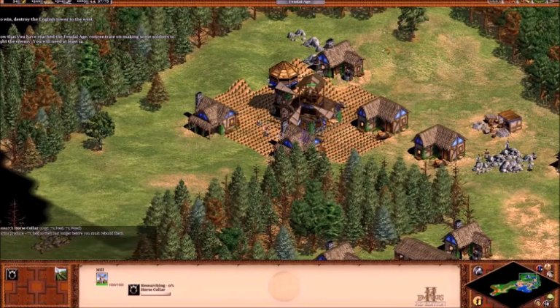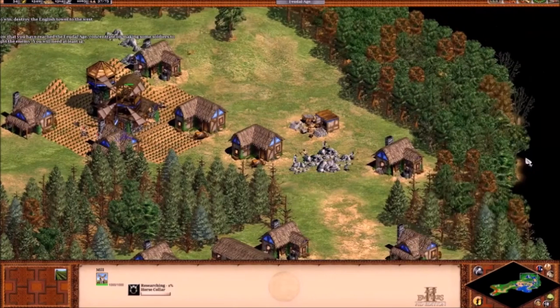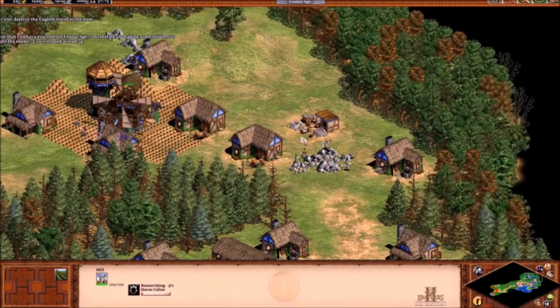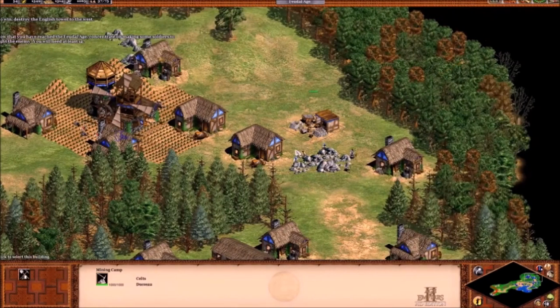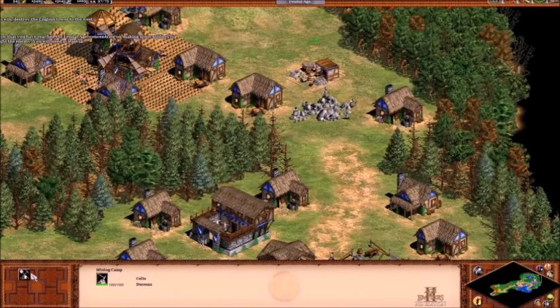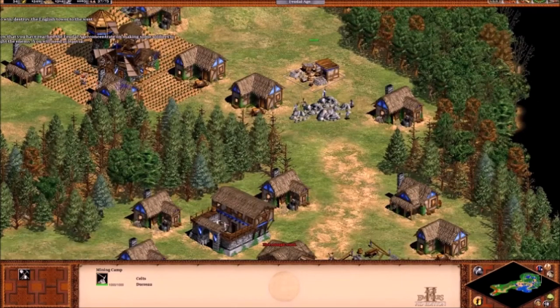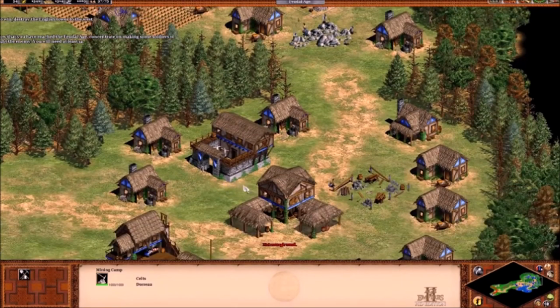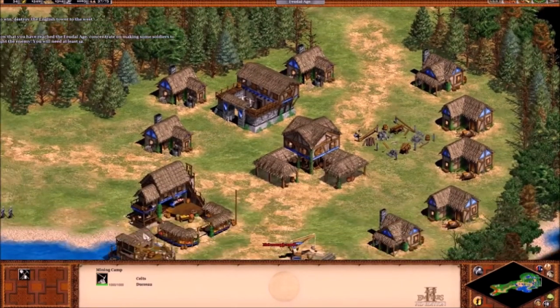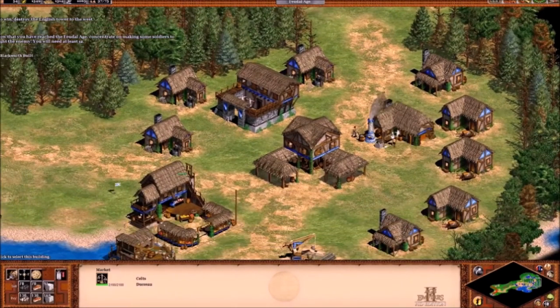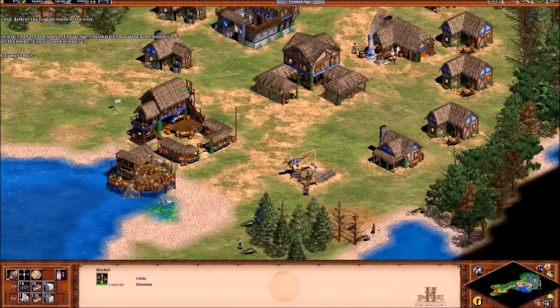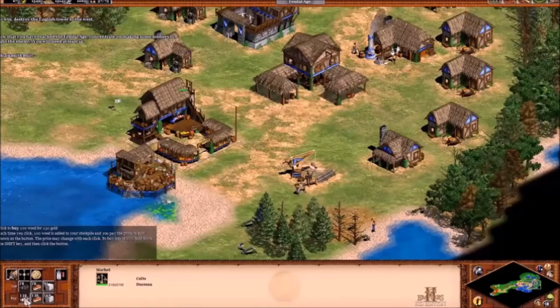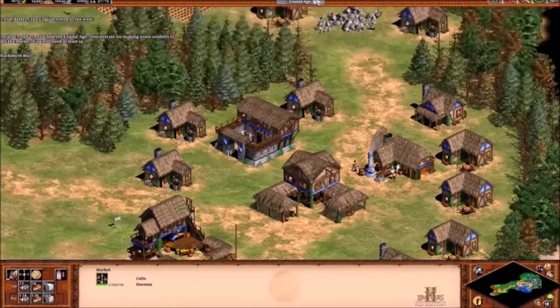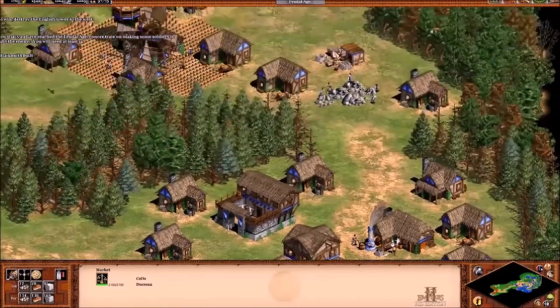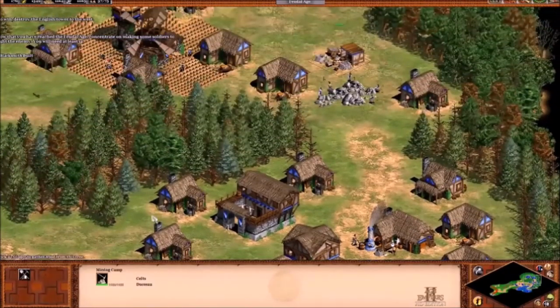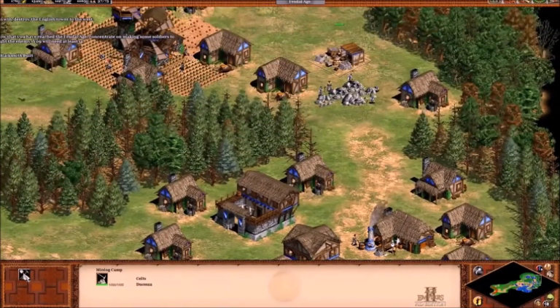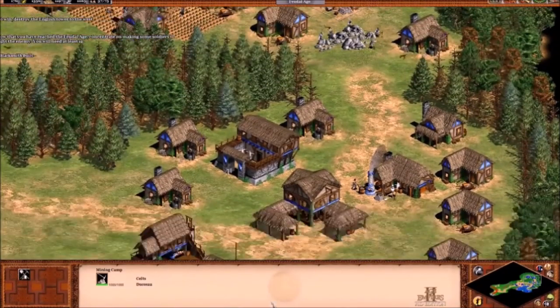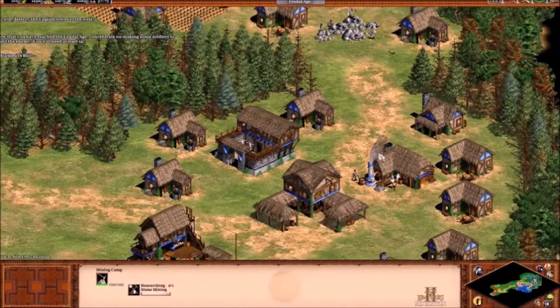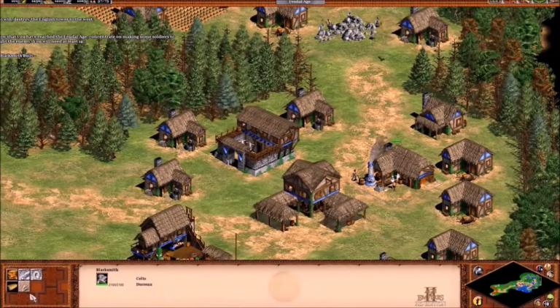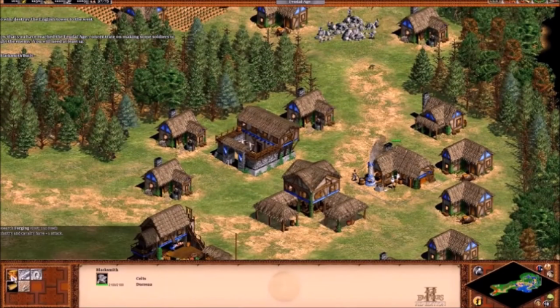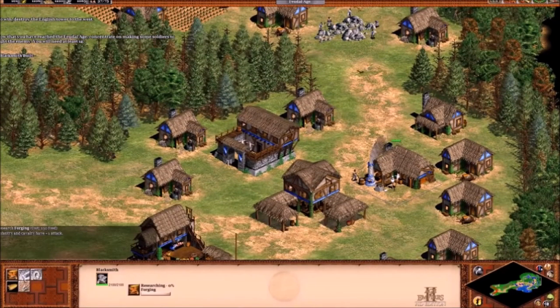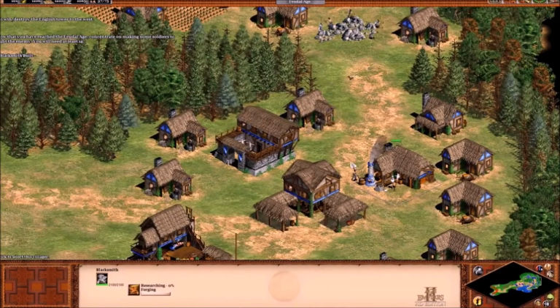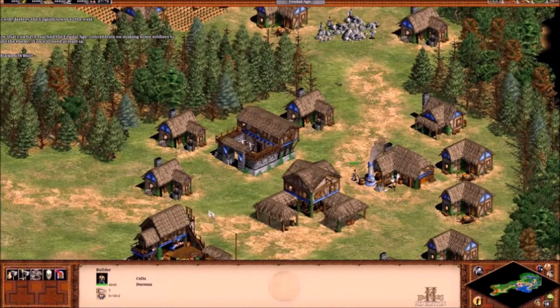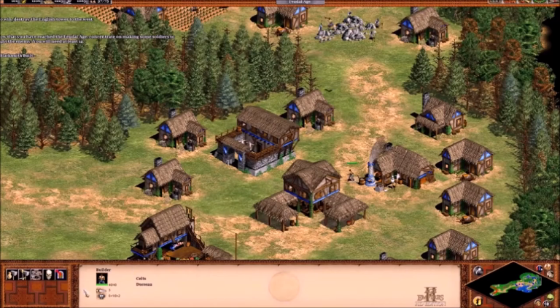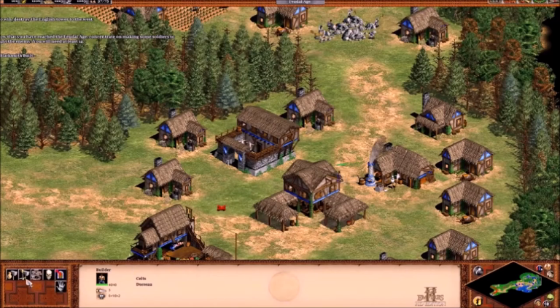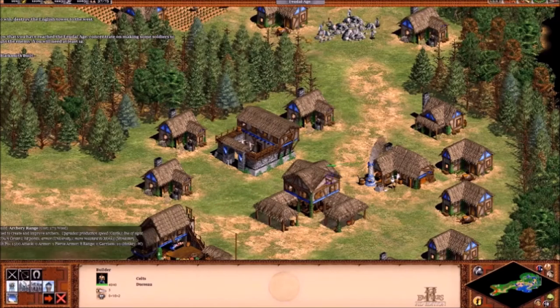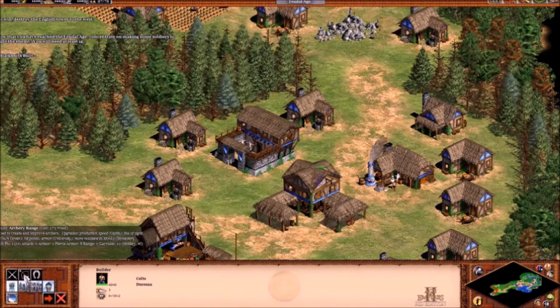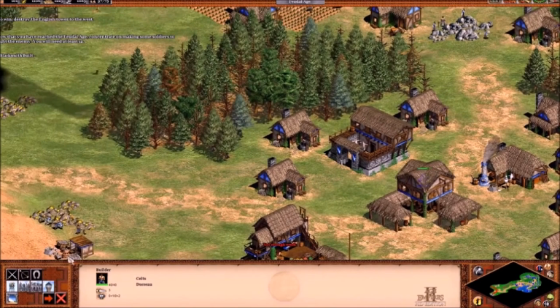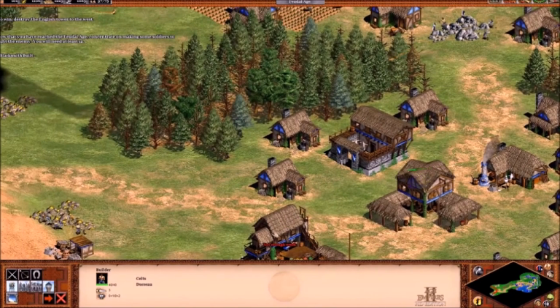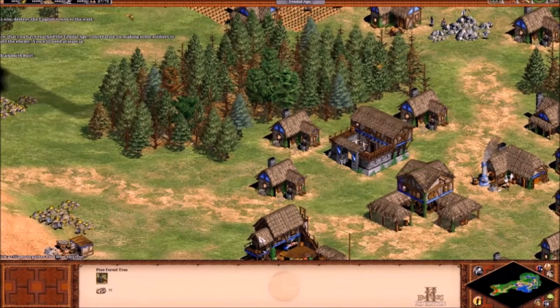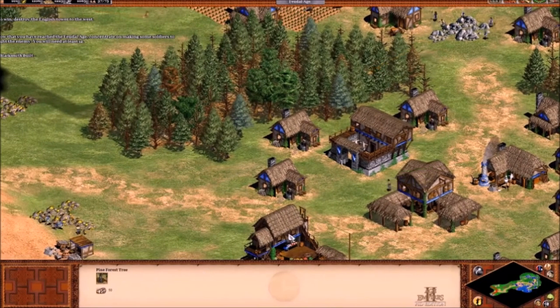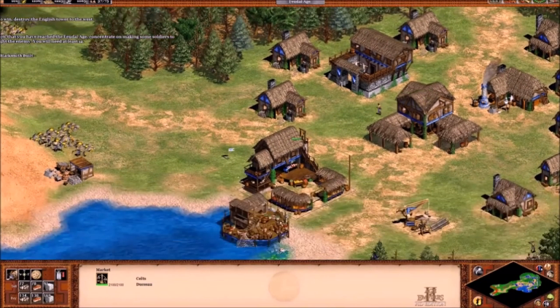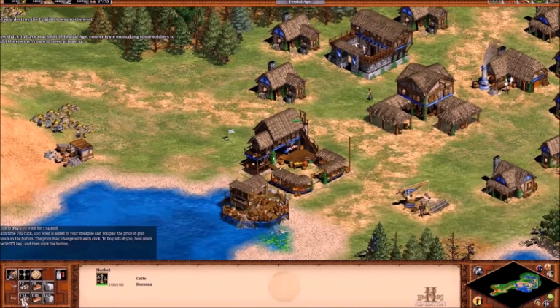Then we get to go on to the Forgotten campaigns: Ulrich the Goth, Dracula, Bari, some Indian leader whose name I can't pronounce, and Battles of the Forgotten — which is kind of like Battles of the Conquerors. And that's not in order.